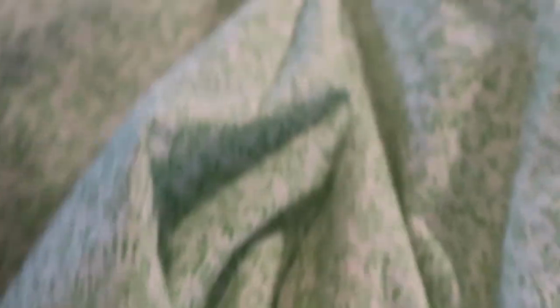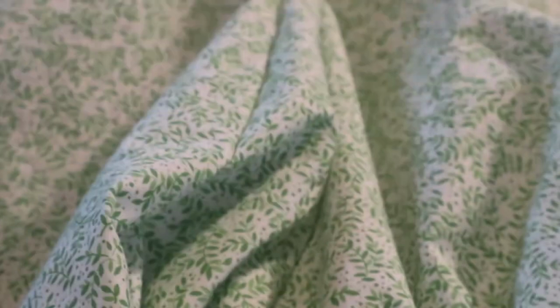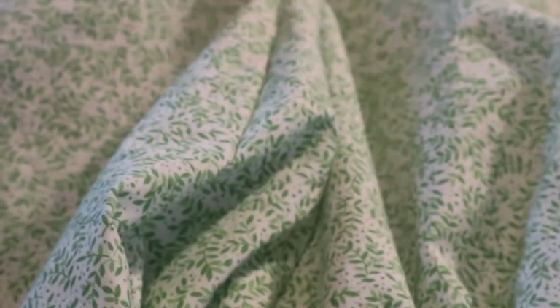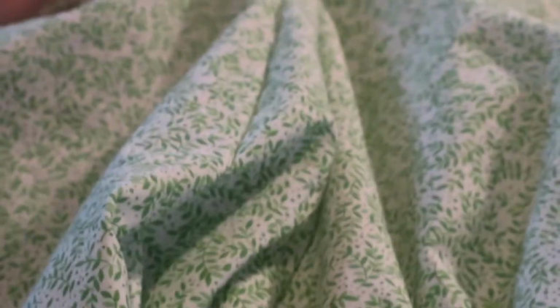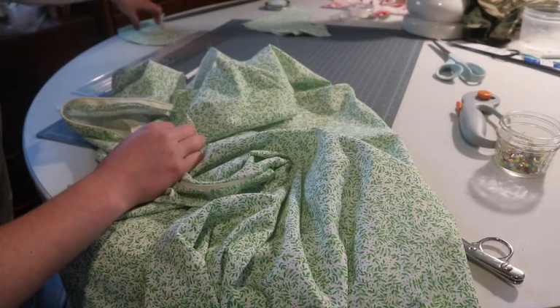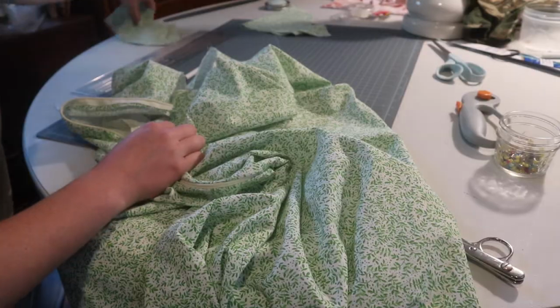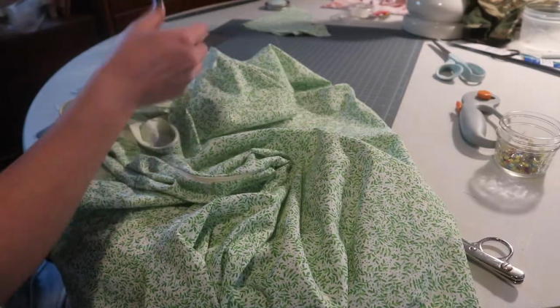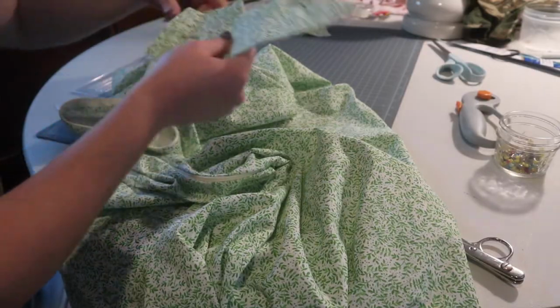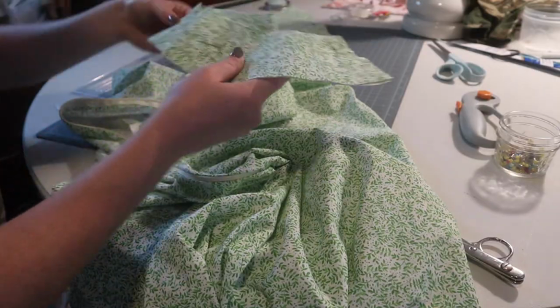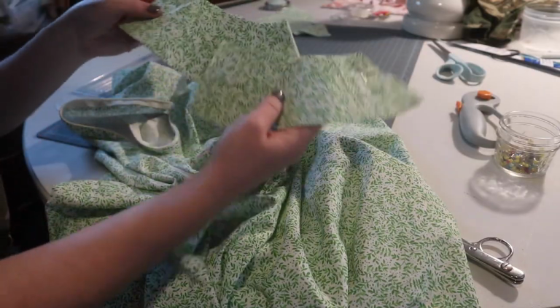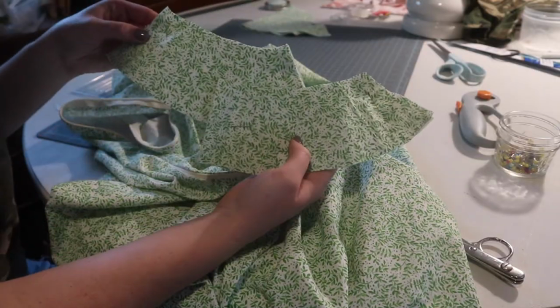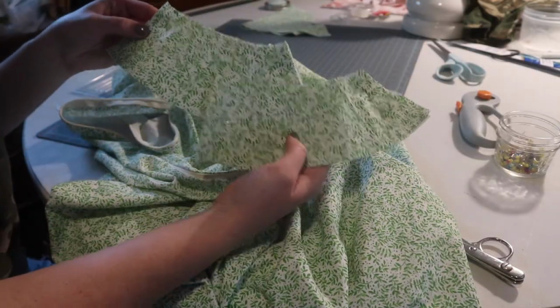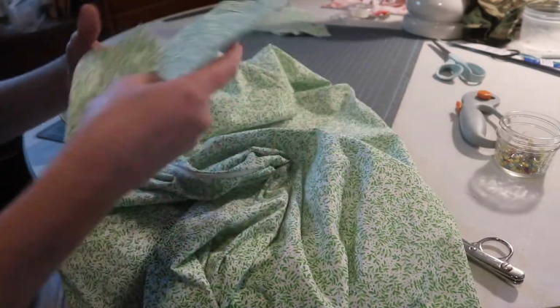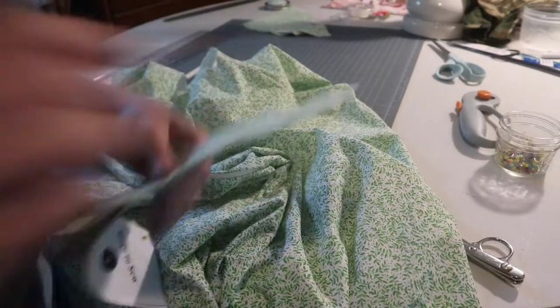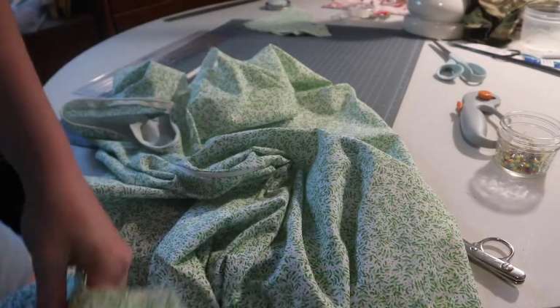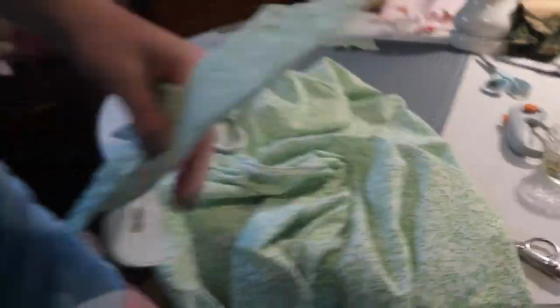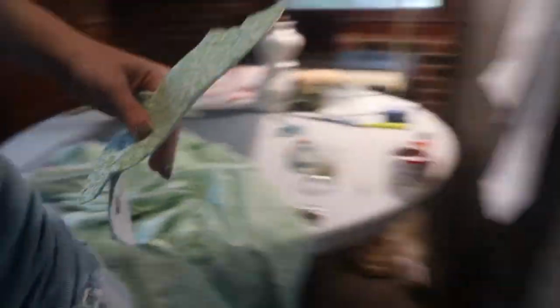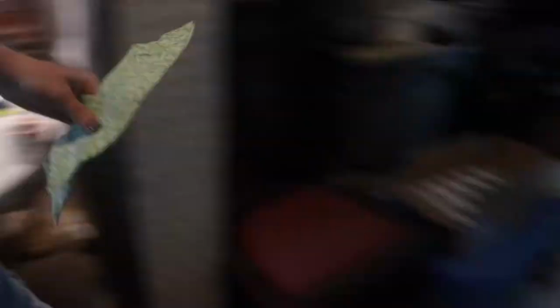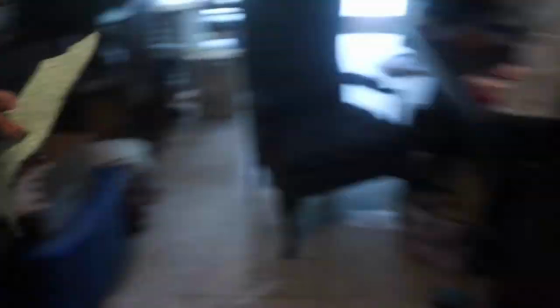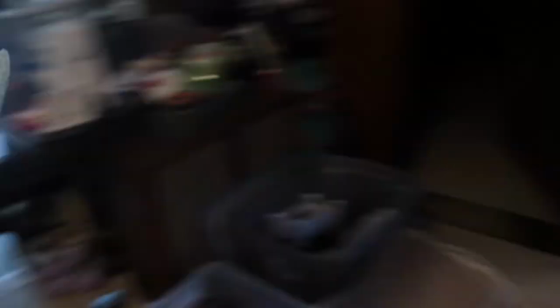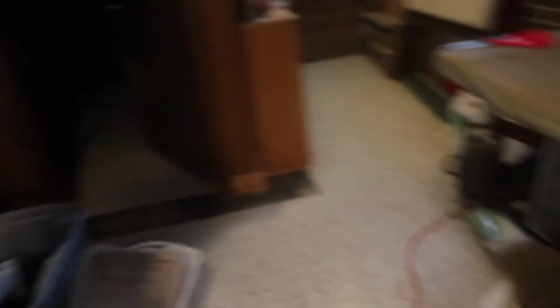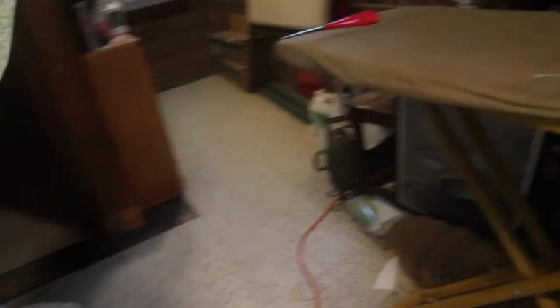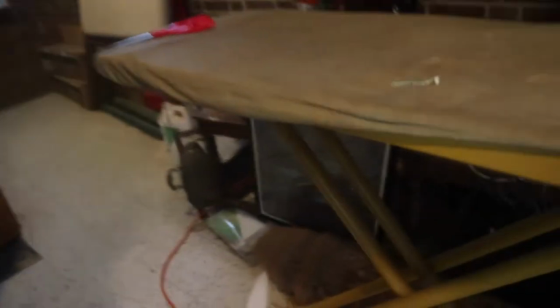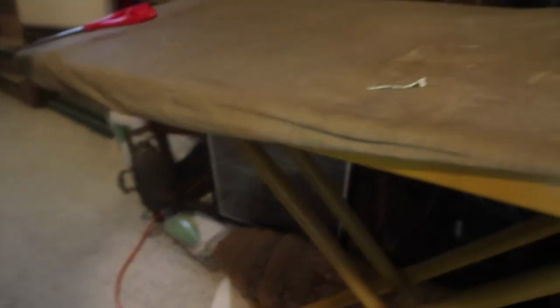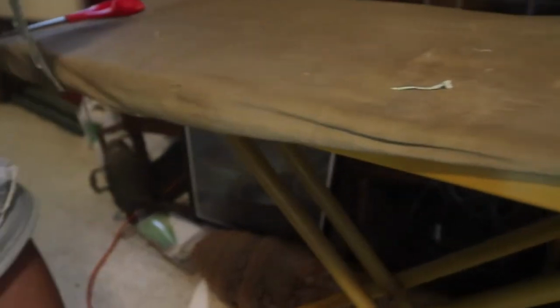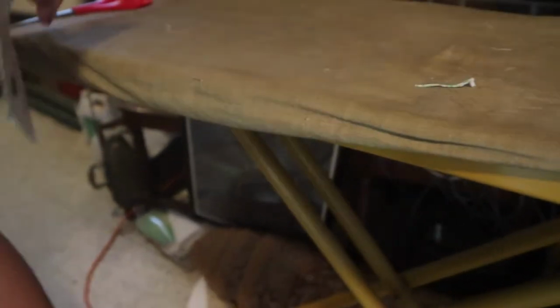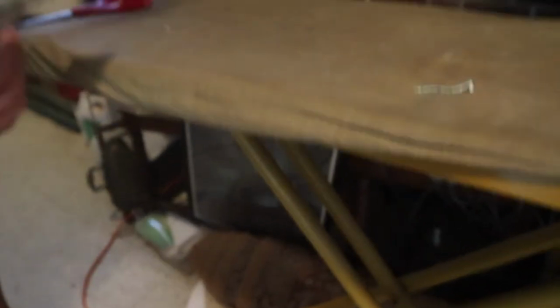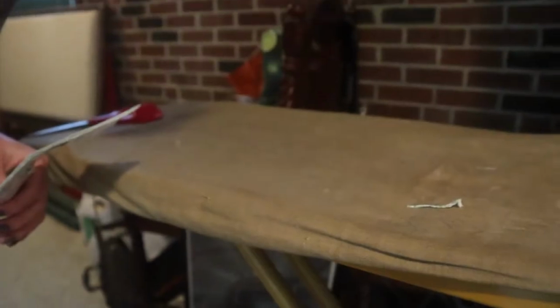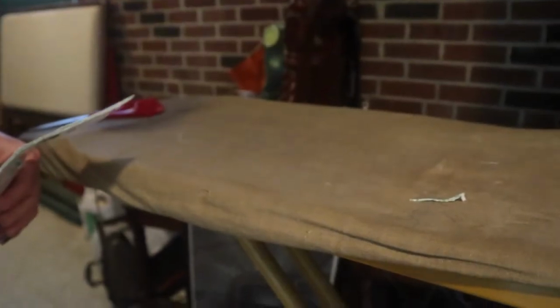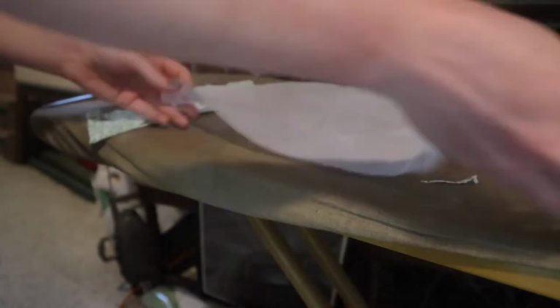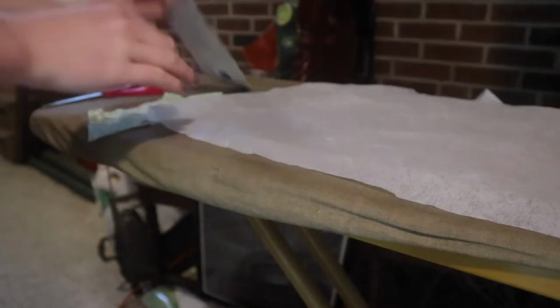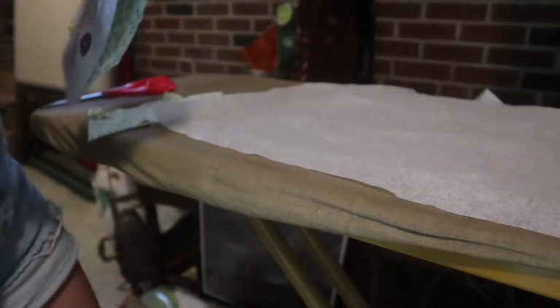All right, facing time. Going over to the sewing machine, just getting the ironing board. Going to apply some facing.